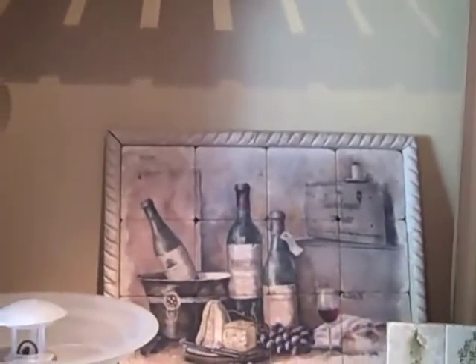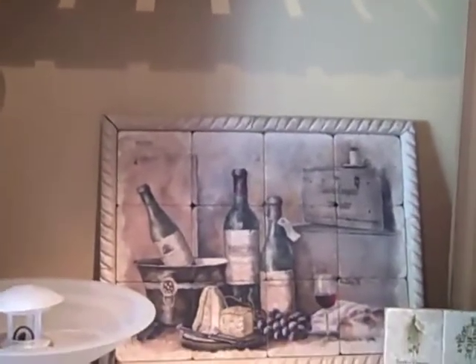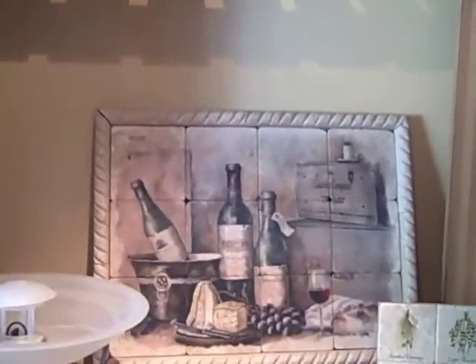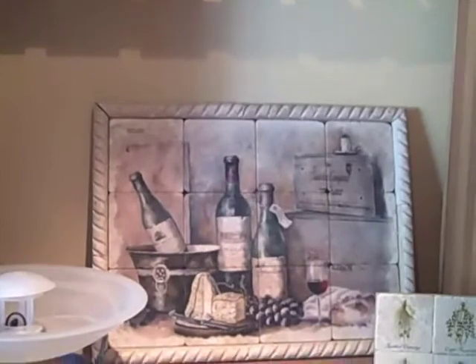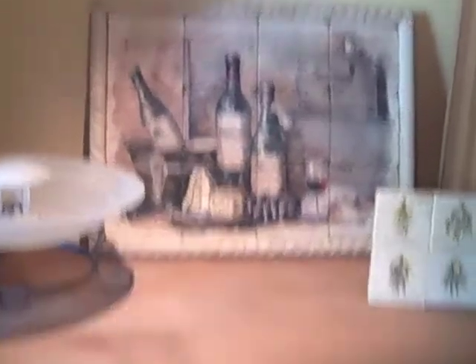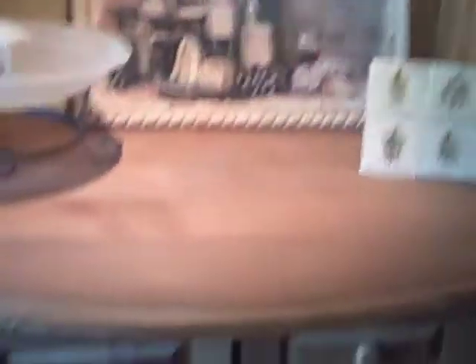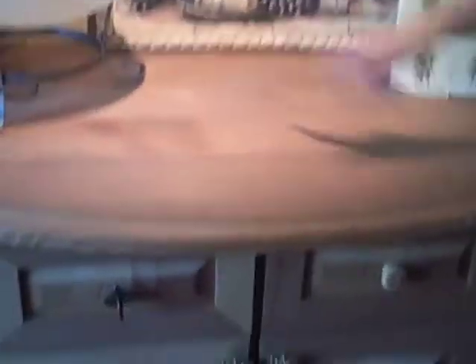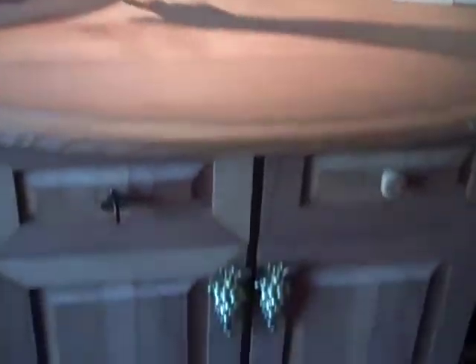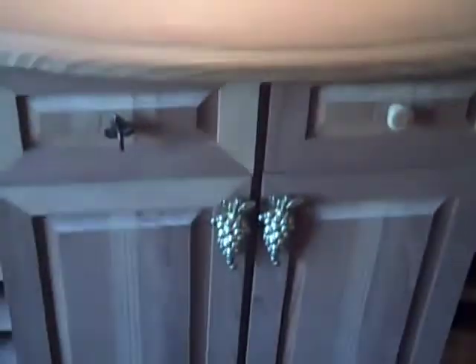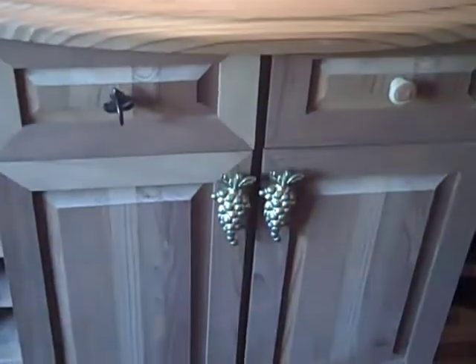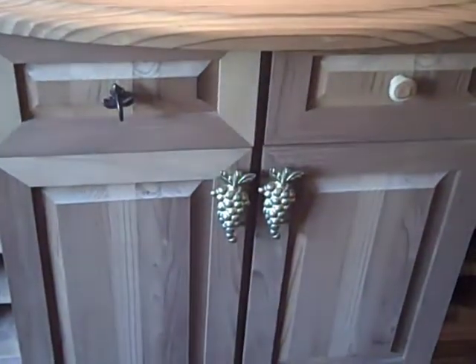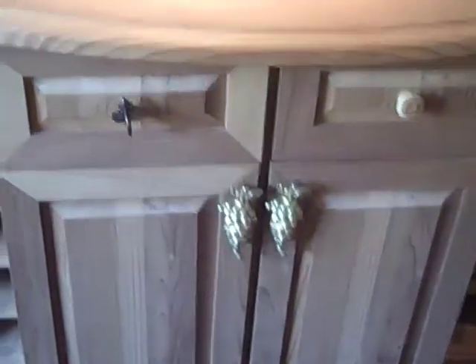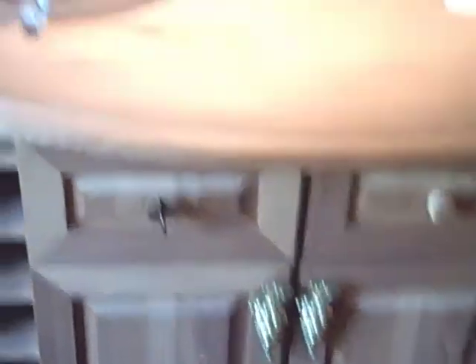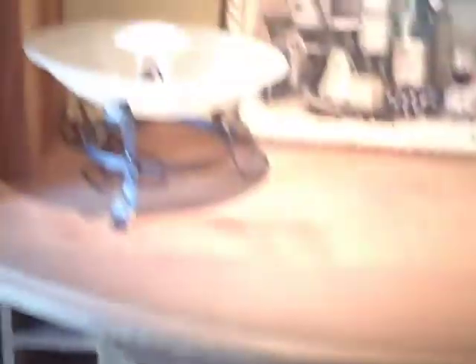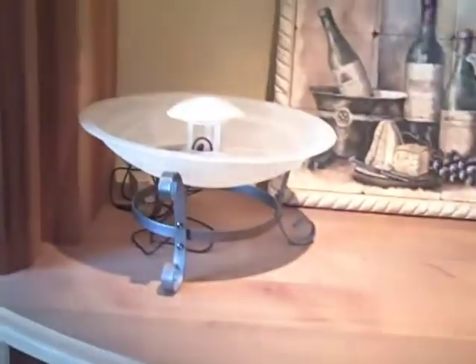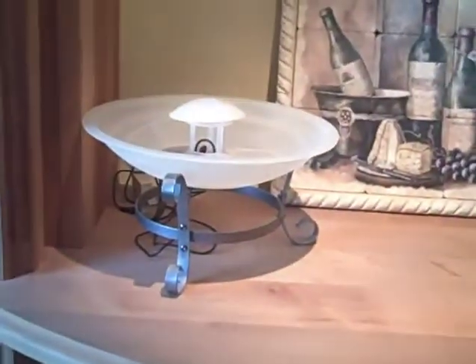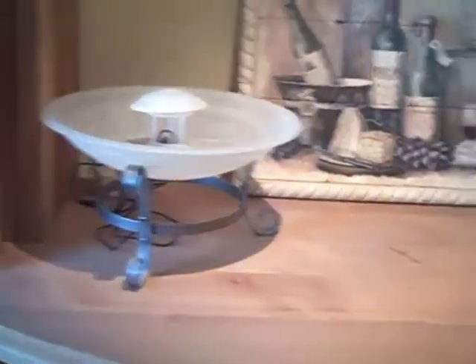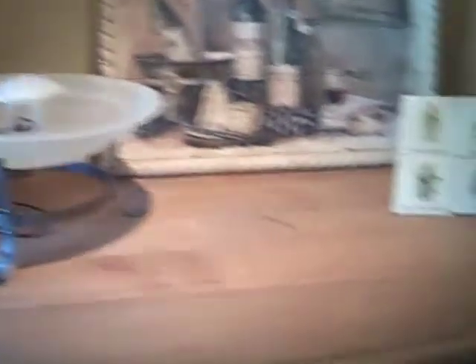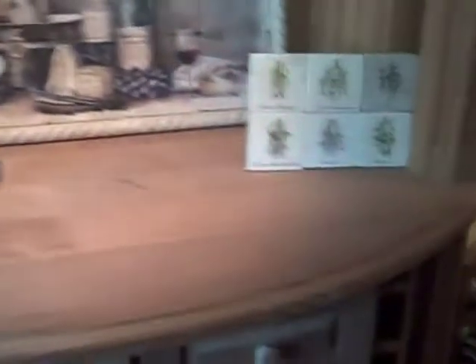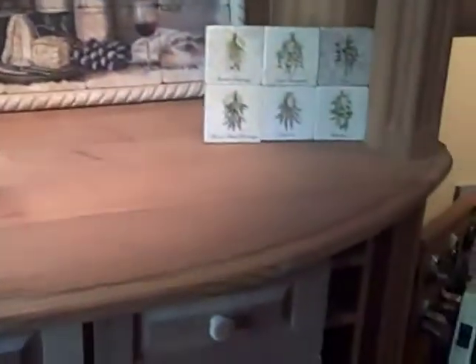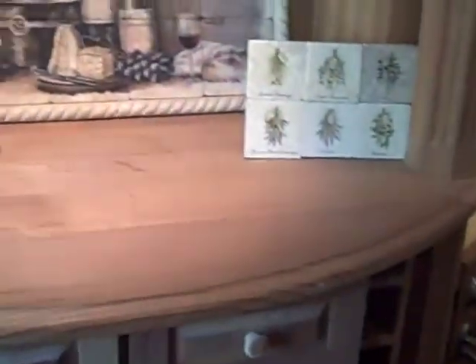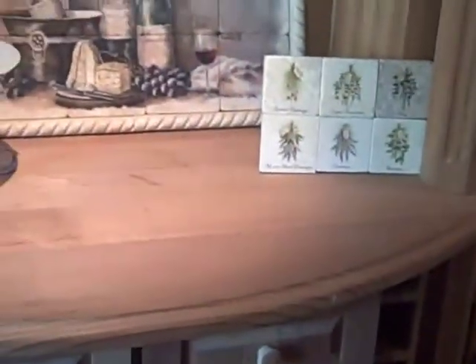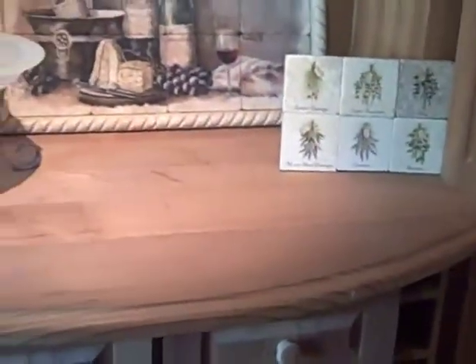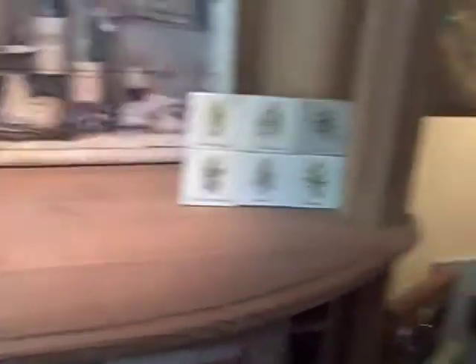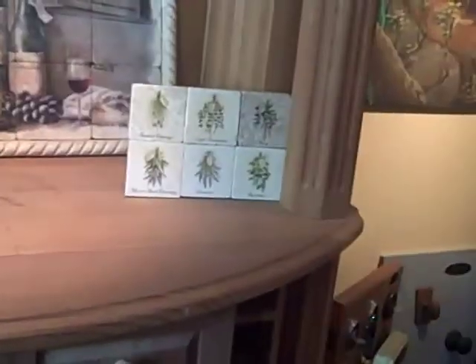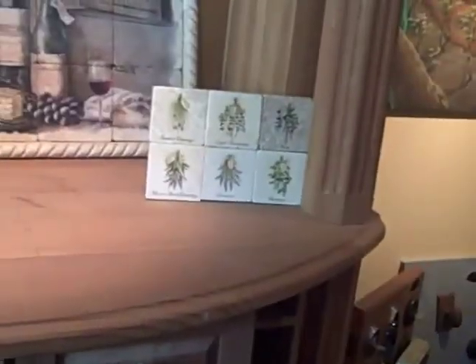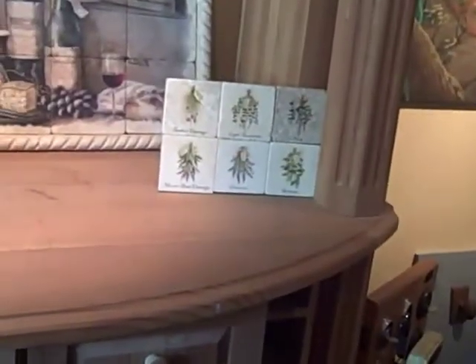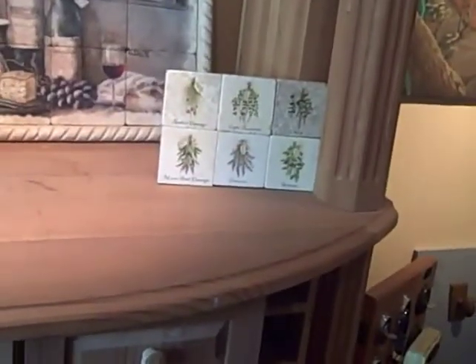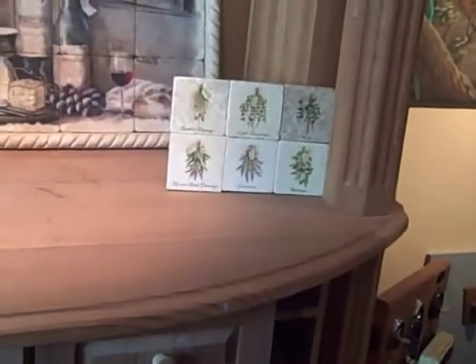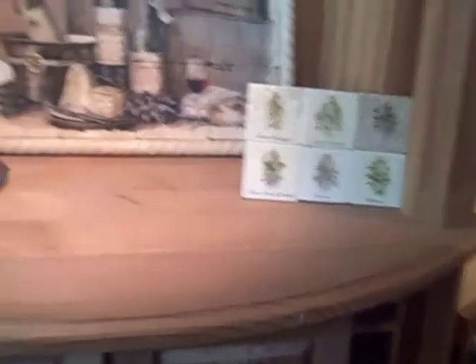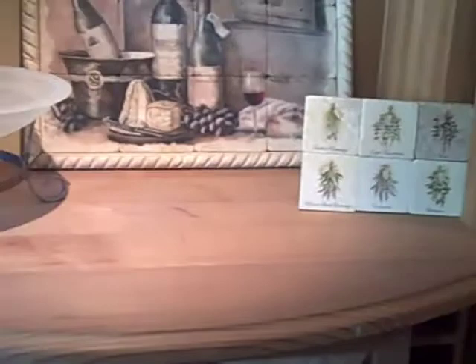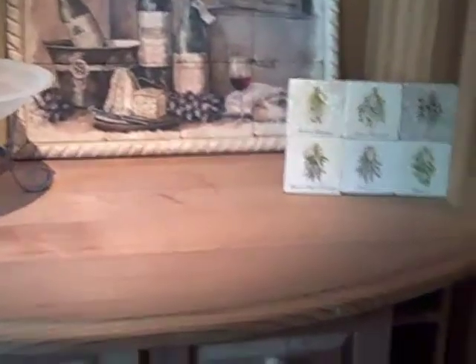We have a bunch of different fountains on our website similar to this one — tabletop ones, wall fountains such as that one, and floor fountains as well.